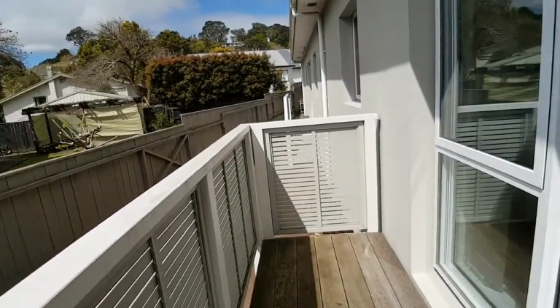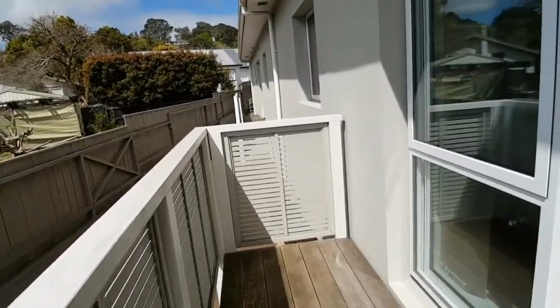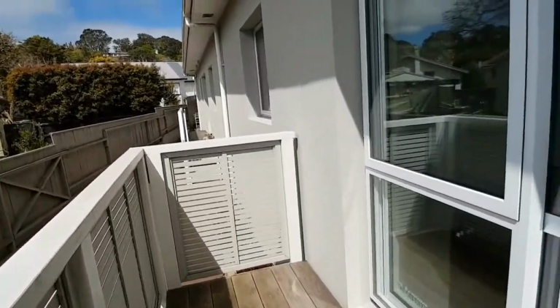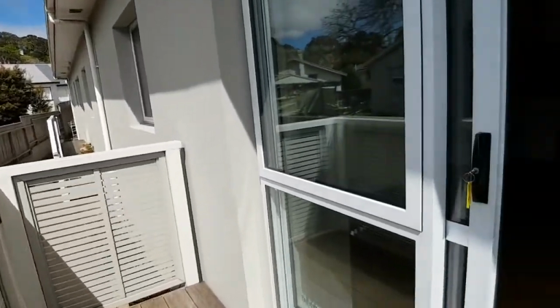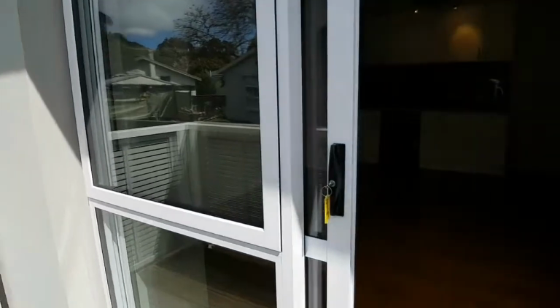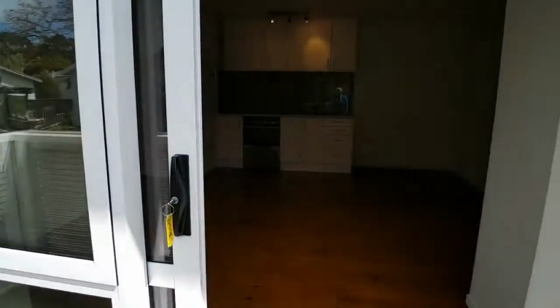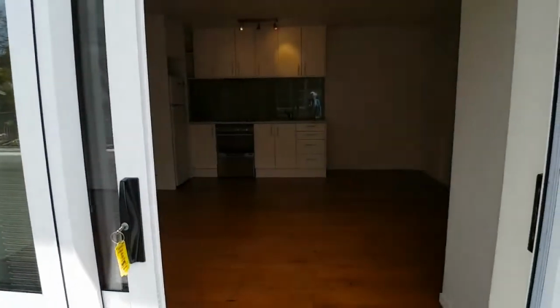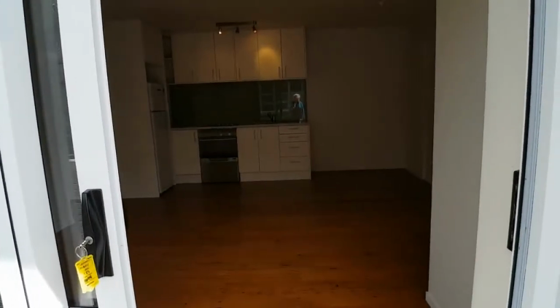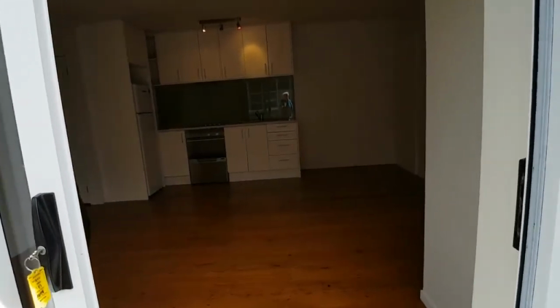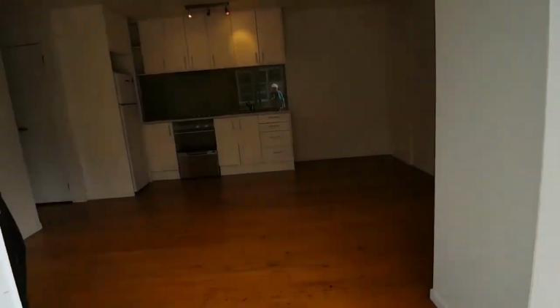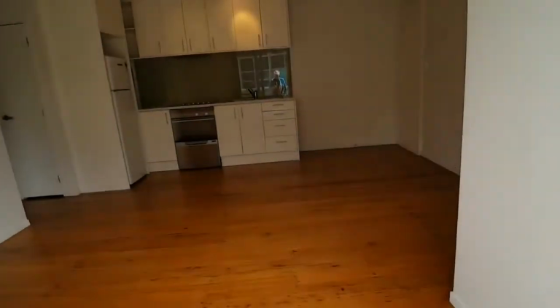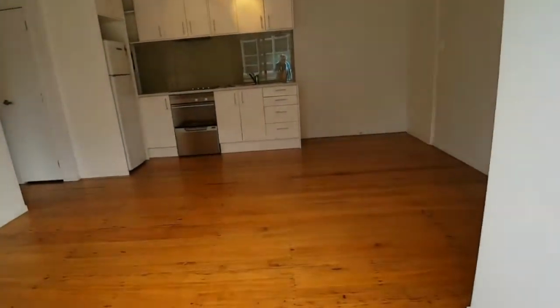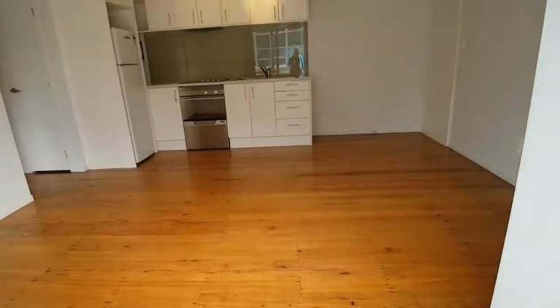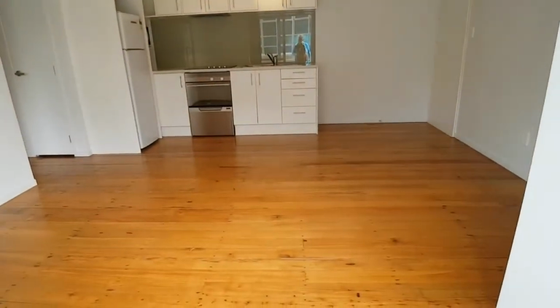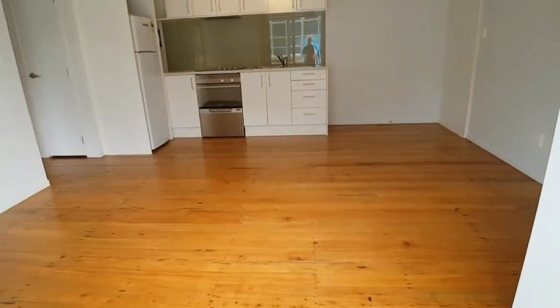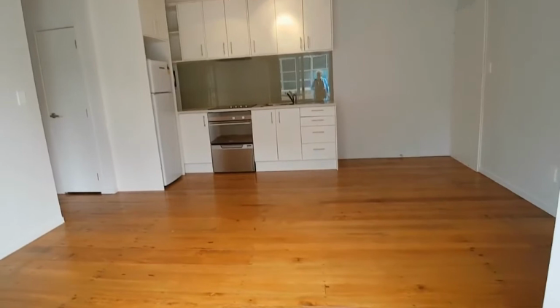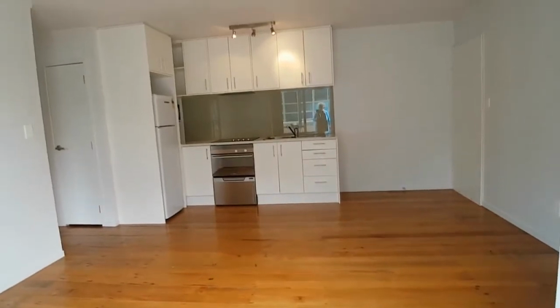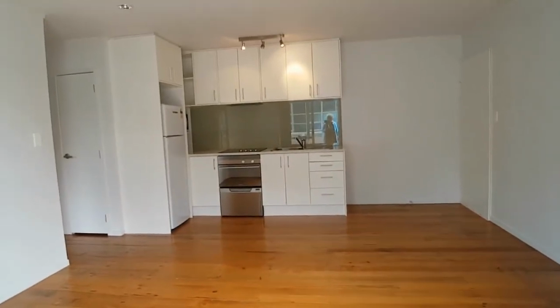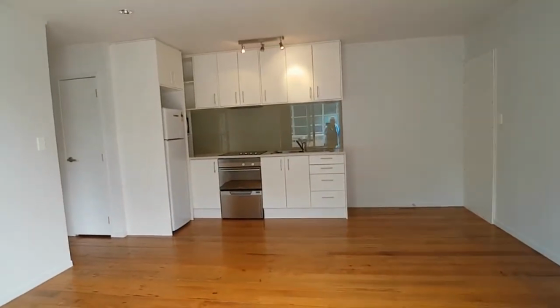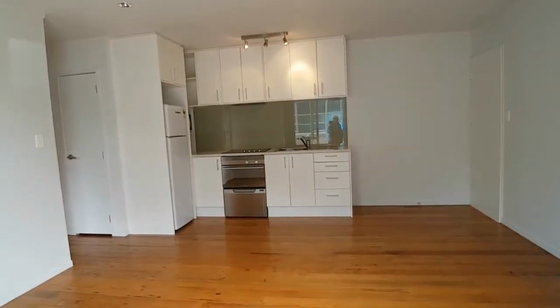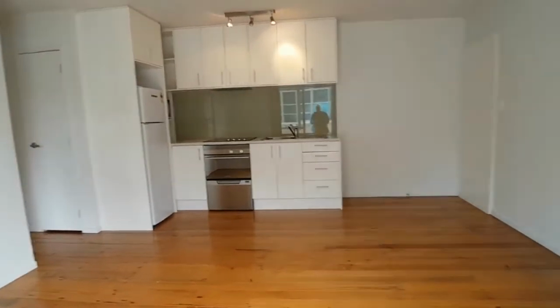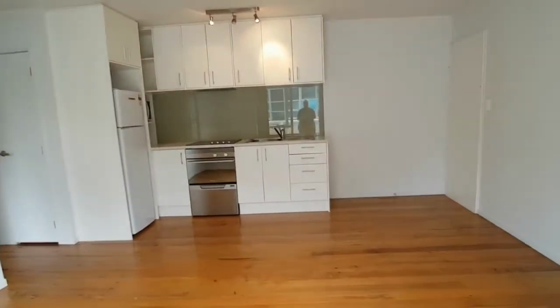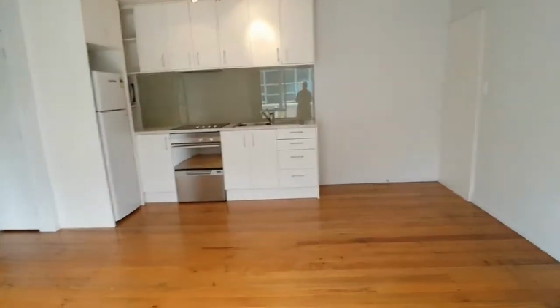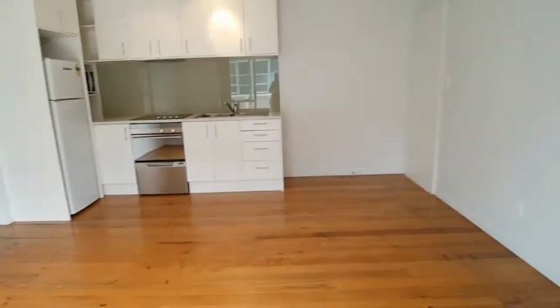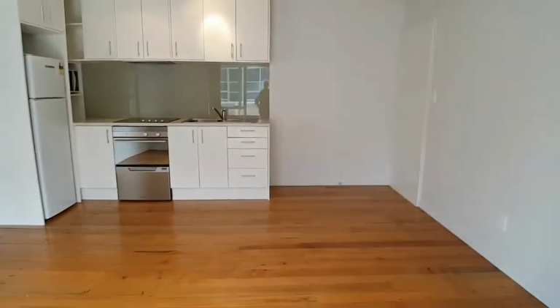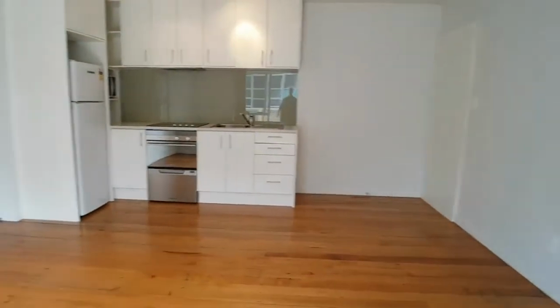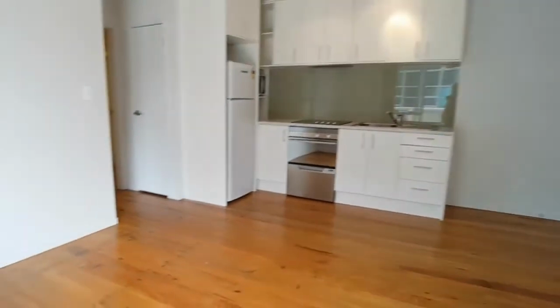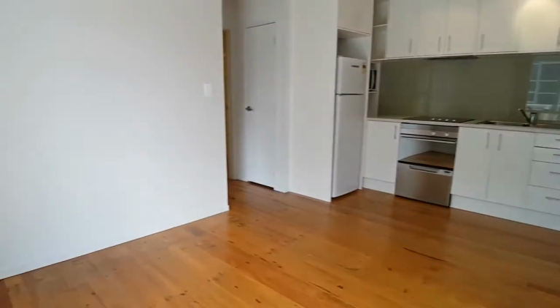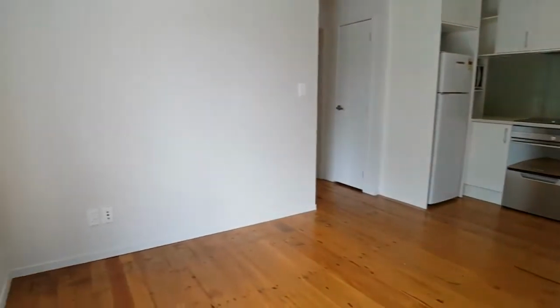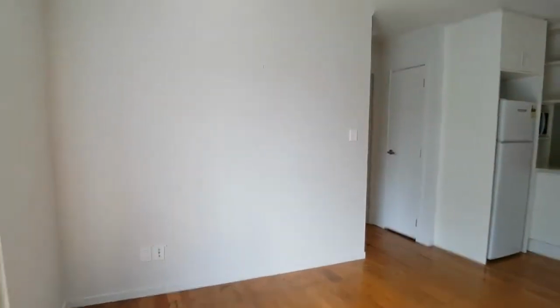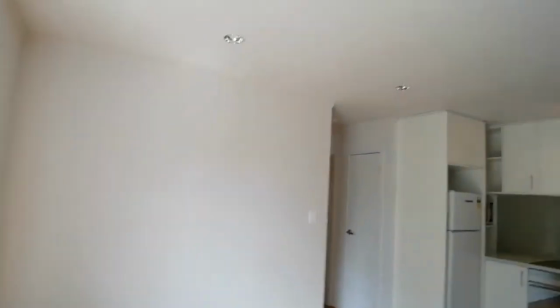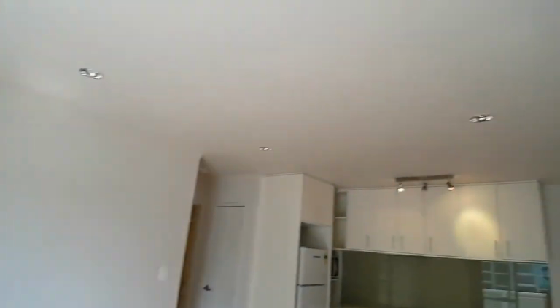I'm going to go inside and have a little look at this lovely little one-bedroom. As you can see it's beautiful polished floors throughout. Good size this one as well.